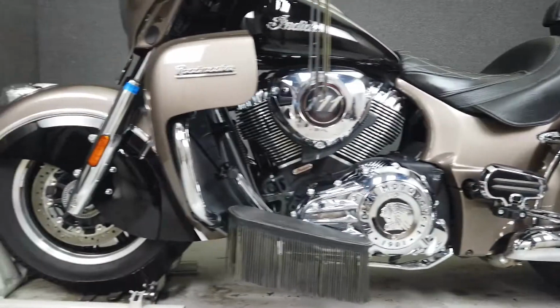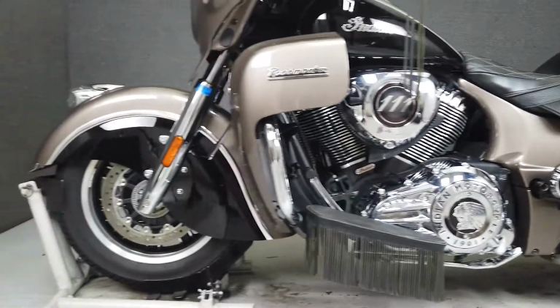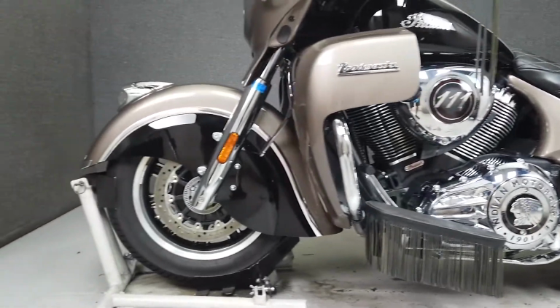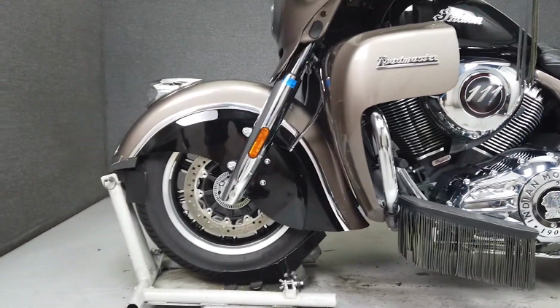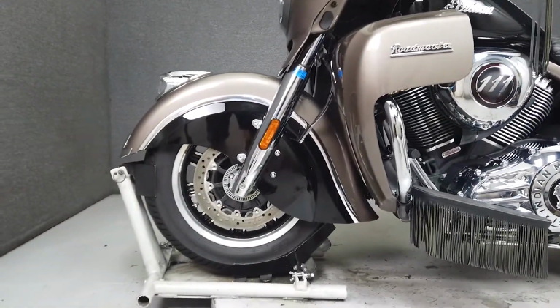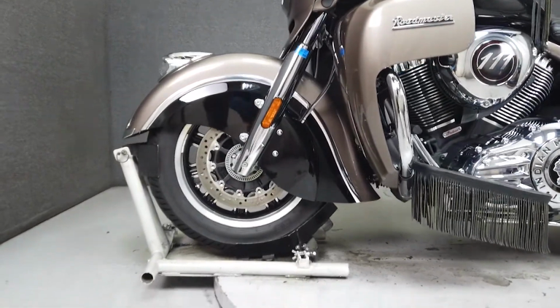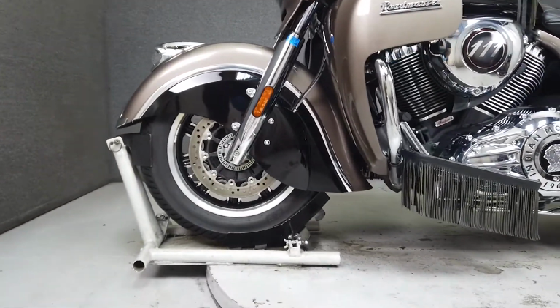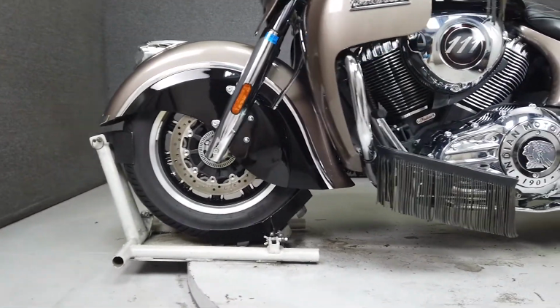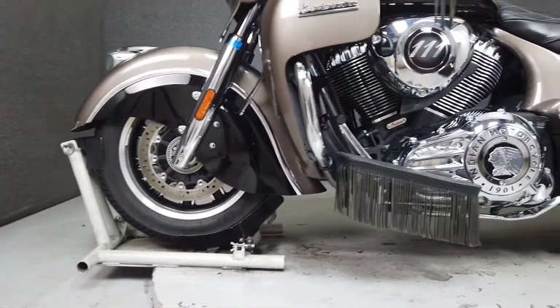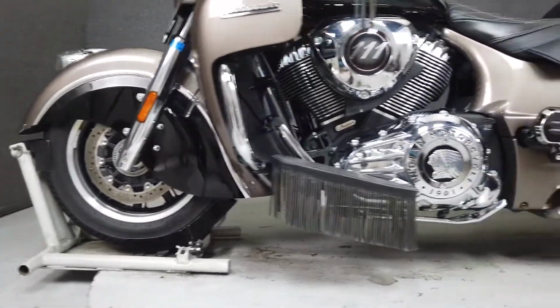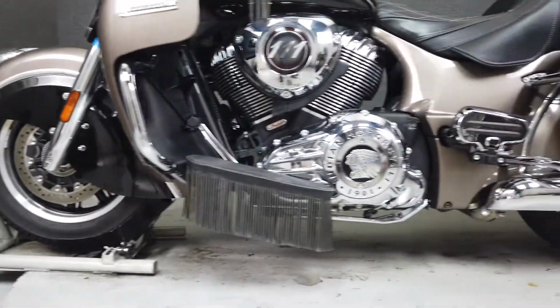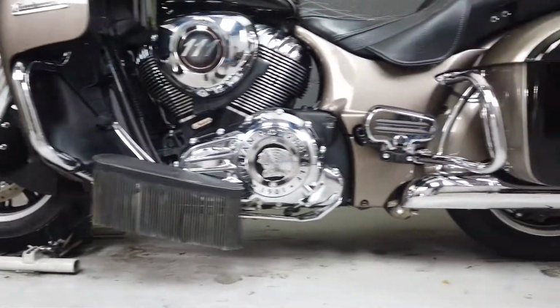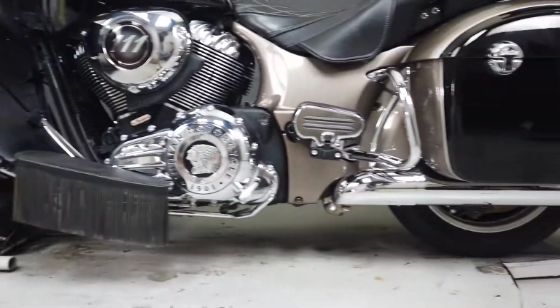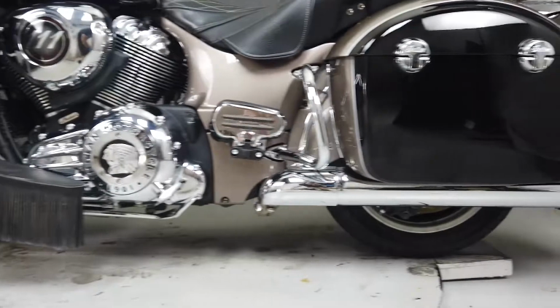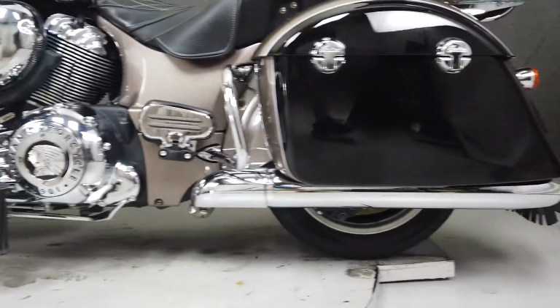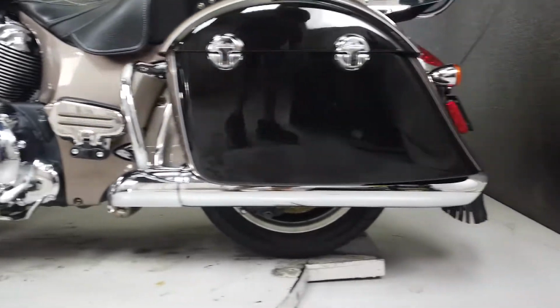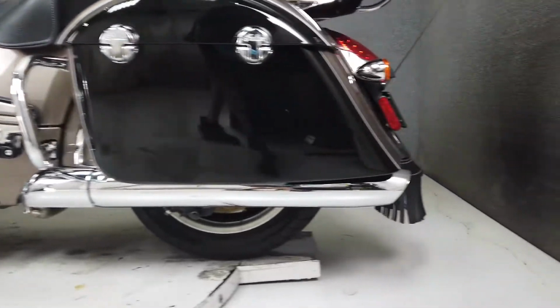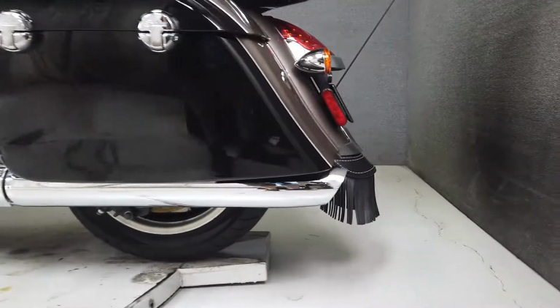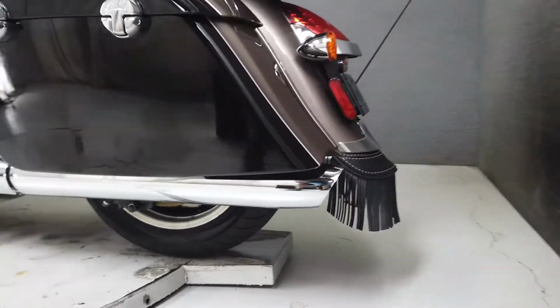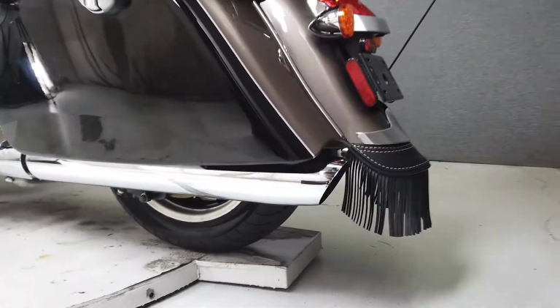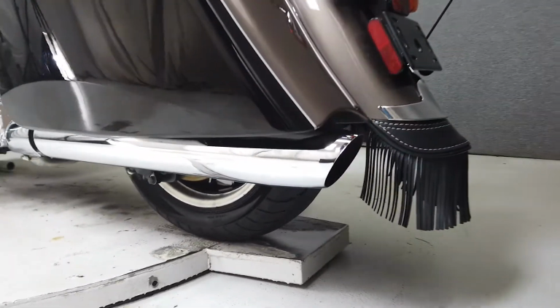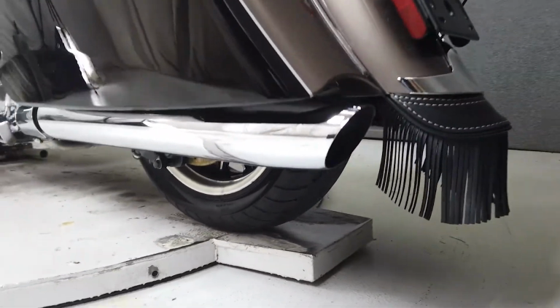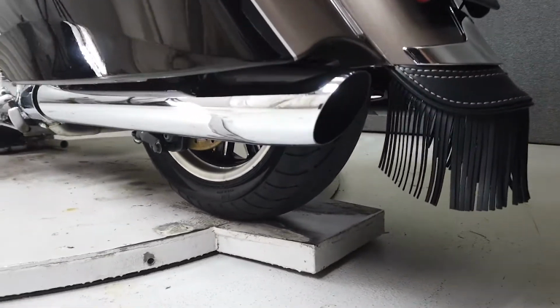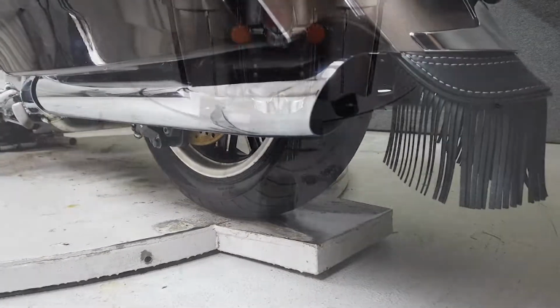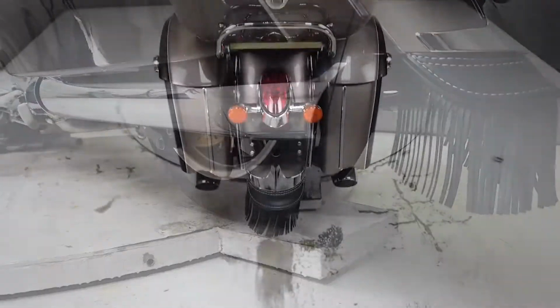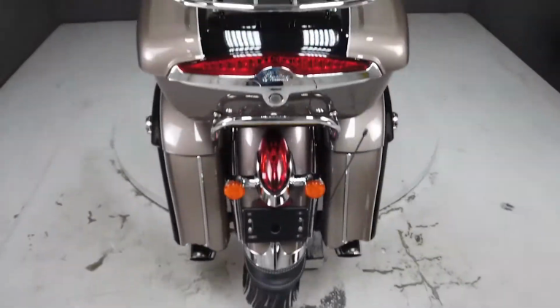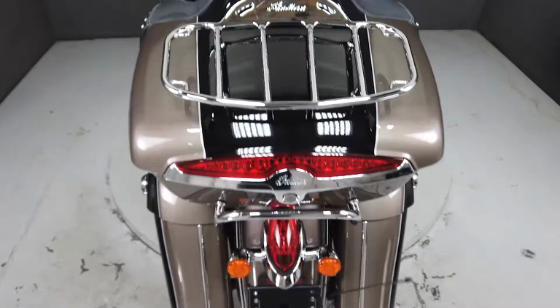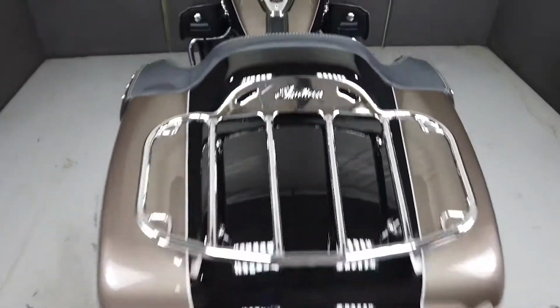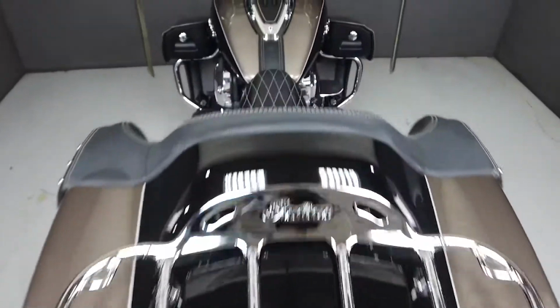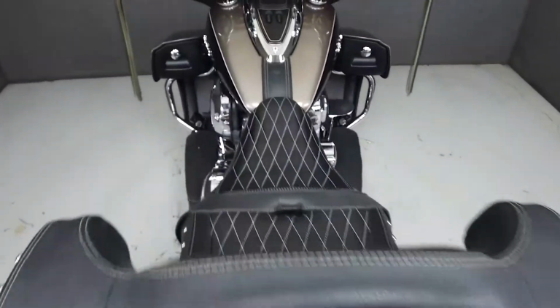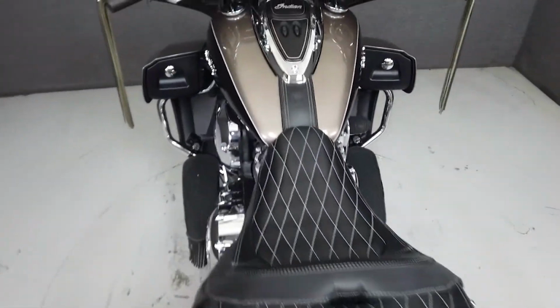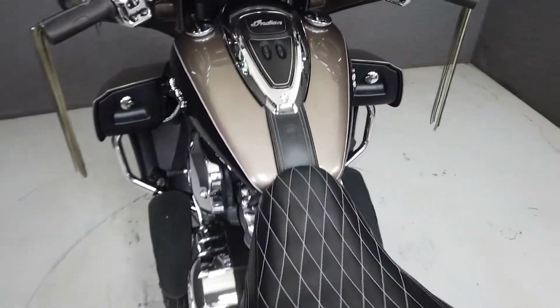Beyond its bold profile and aesthetics lies the heart of this American-made tourer — its 111 cubic inch Thunderstroke twin cam motor. This power plant puts a potent 118 foot-pounds of low-end torque through a six-speed transmission, and sounds great doing it.